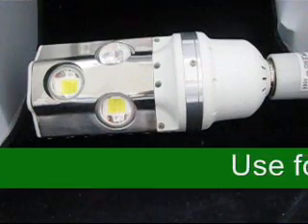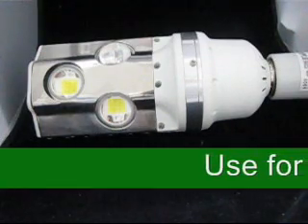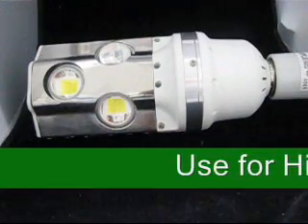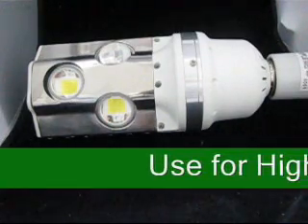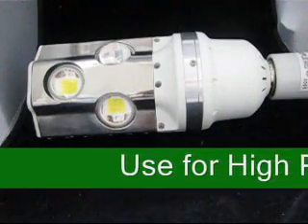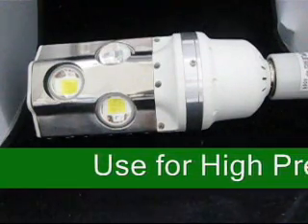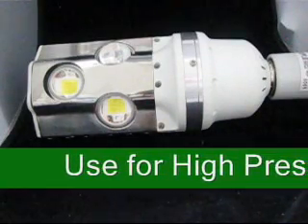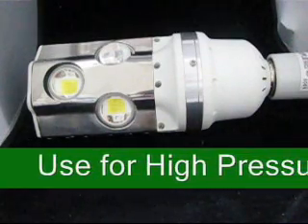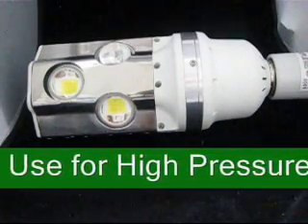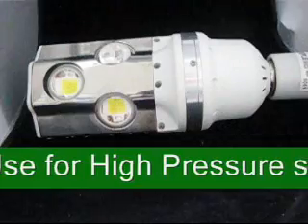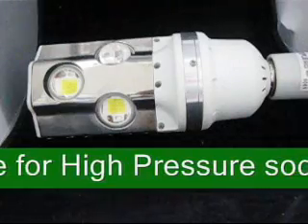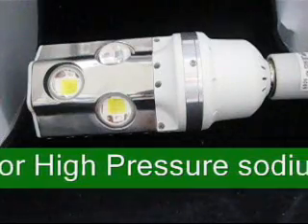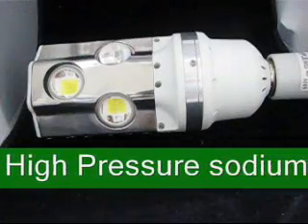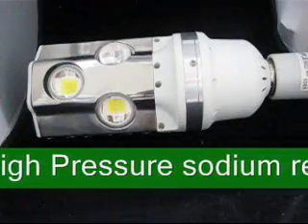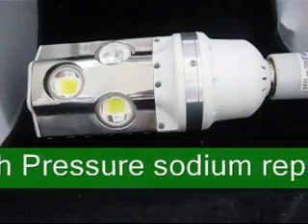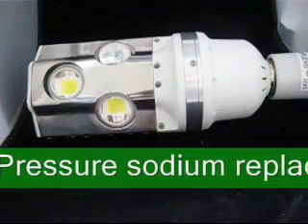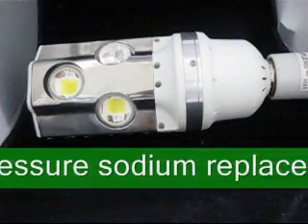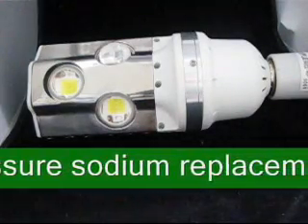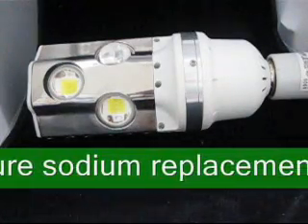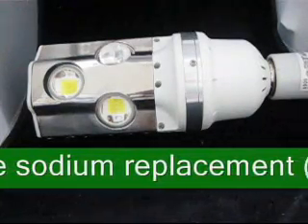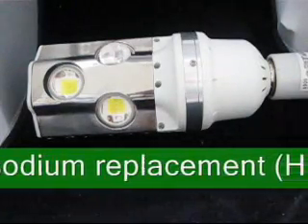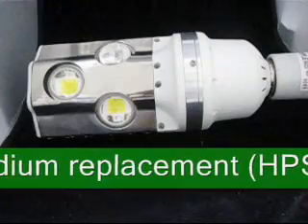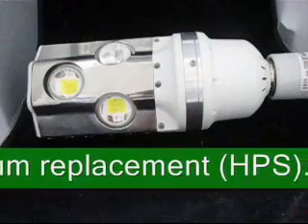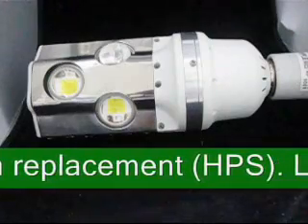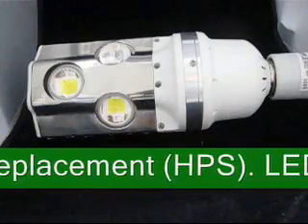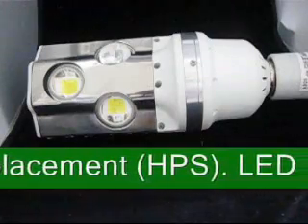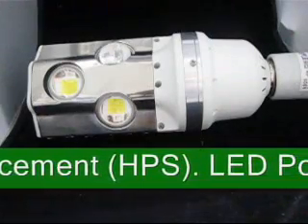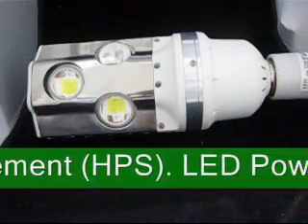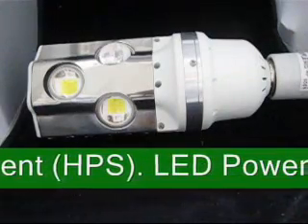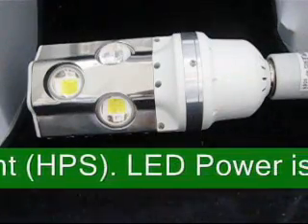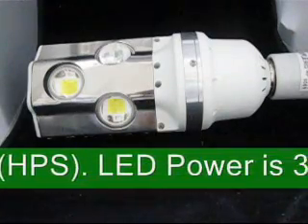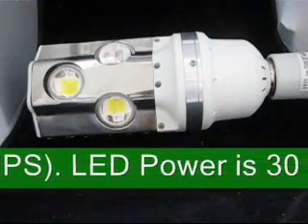Product code 73957, 30 watt high power LED, used for high pressure sodium replacement HPS. LED power is 30 watt, equivalent to a 250 watt bulb or a 30 watt HPS.